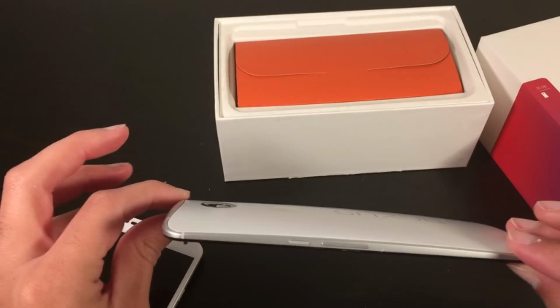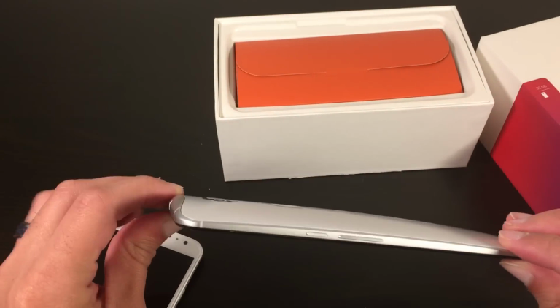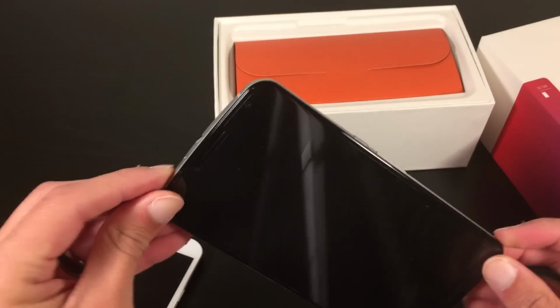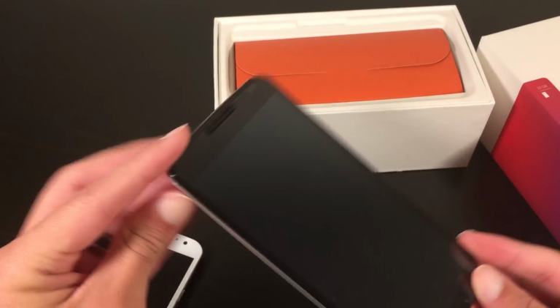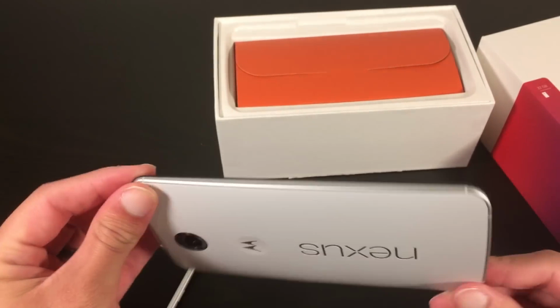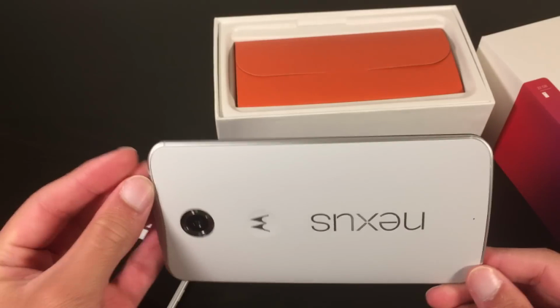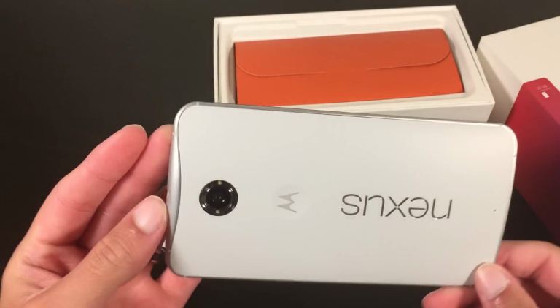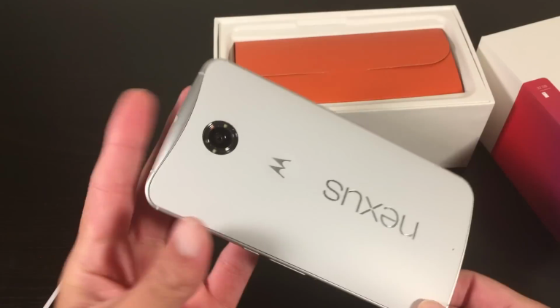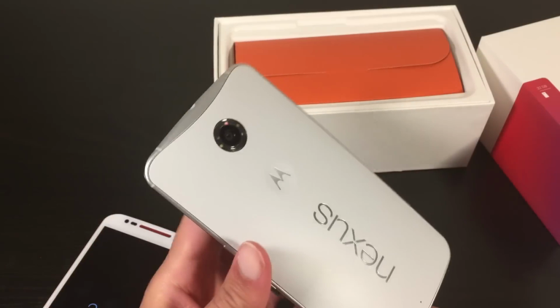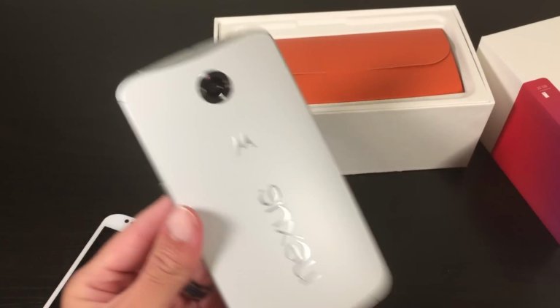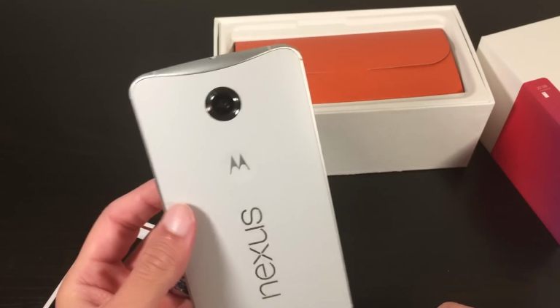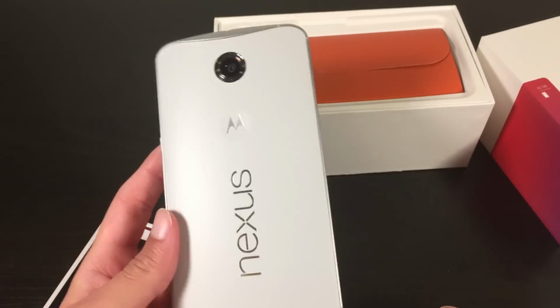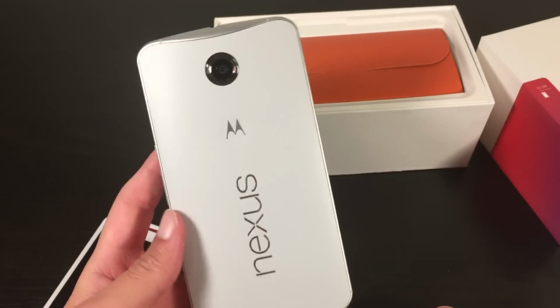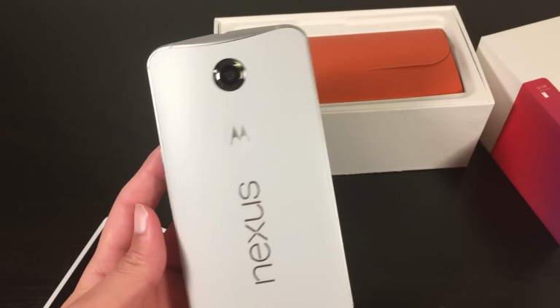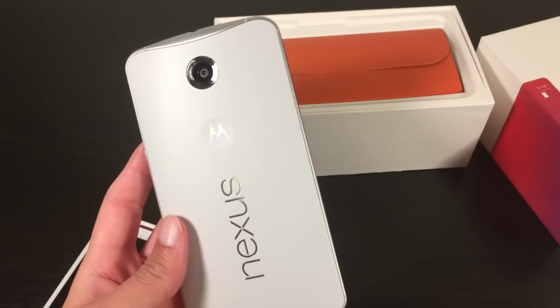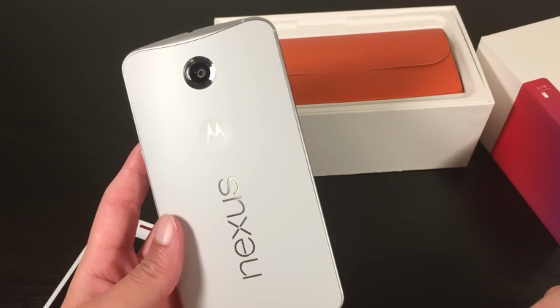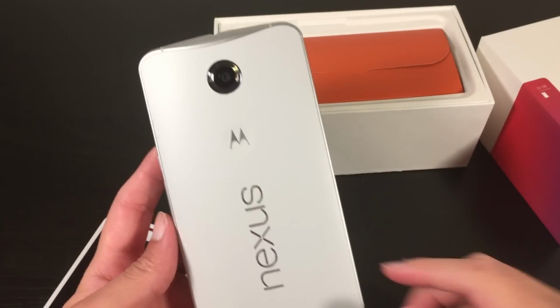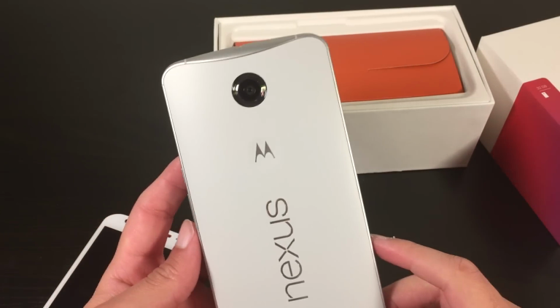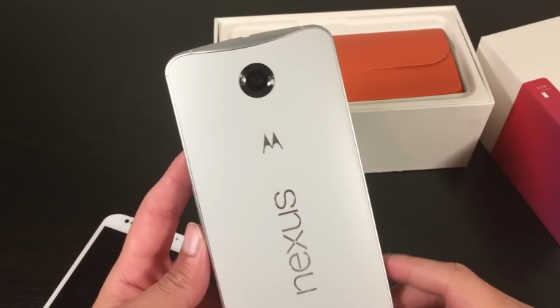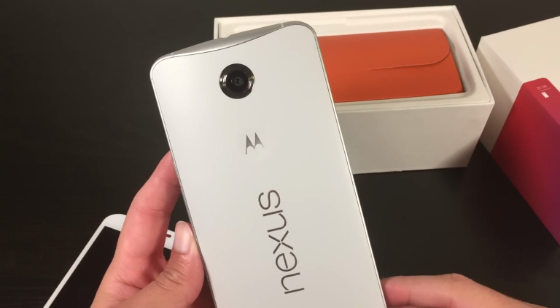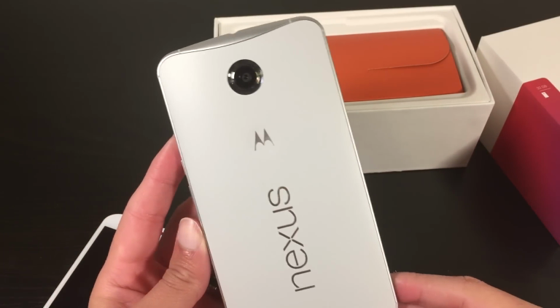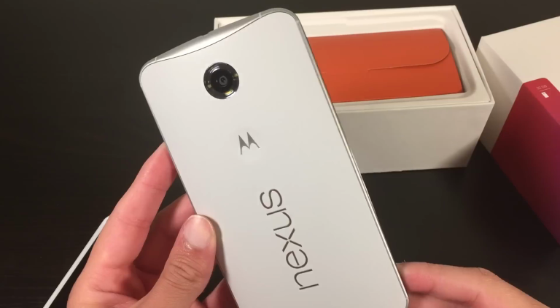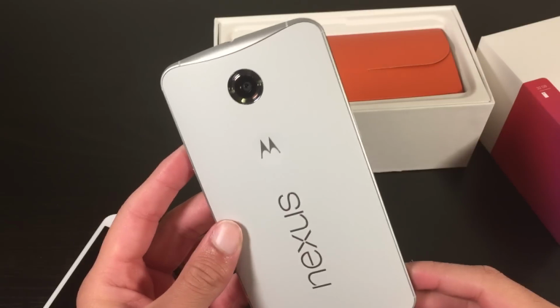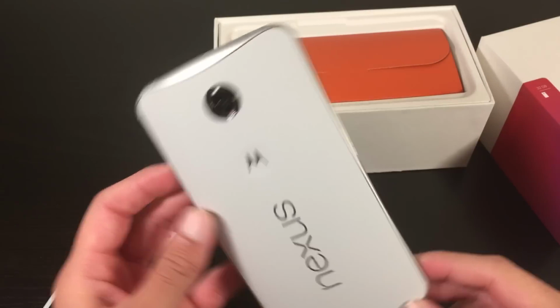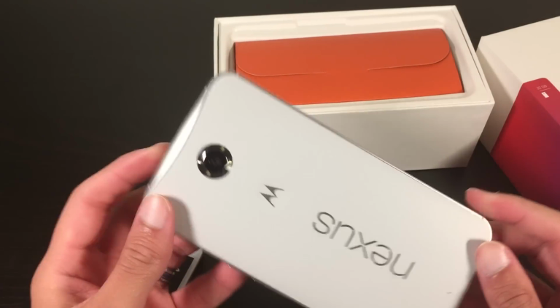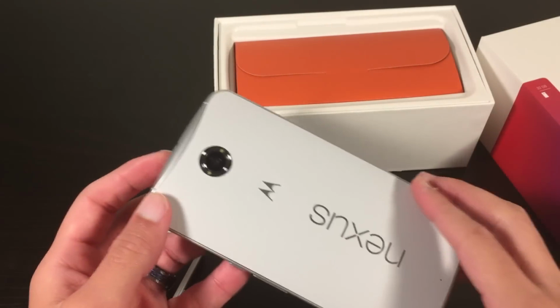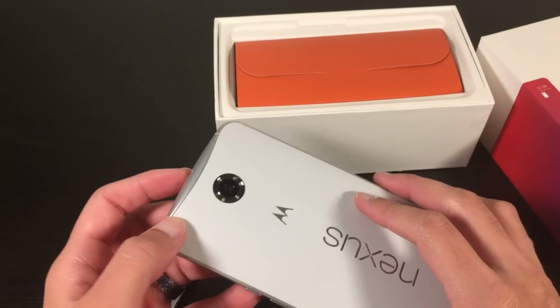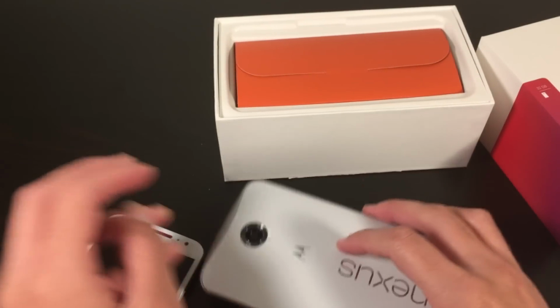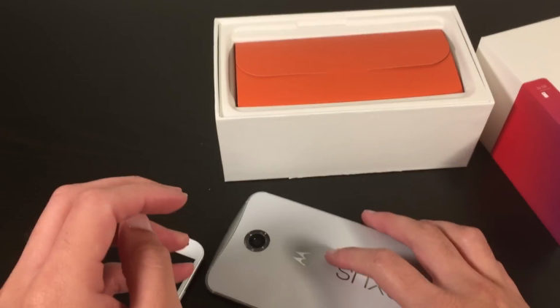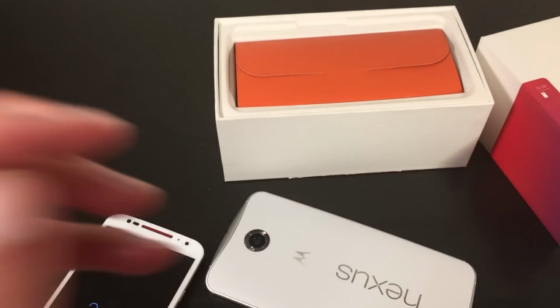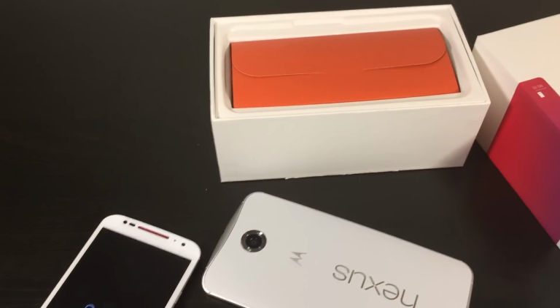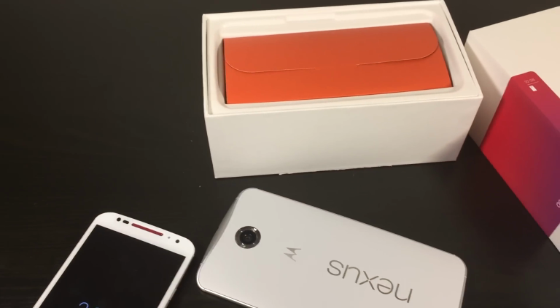So this is the Nexus 6. I'll have a full review up in a week or so. Be sure to check out my blog at swifttechreviews.com for that, and subscribe to my channel here on YouTube. Thanks for watching.